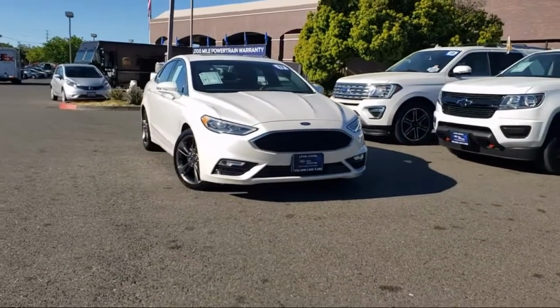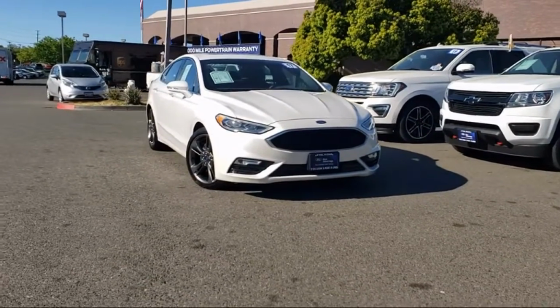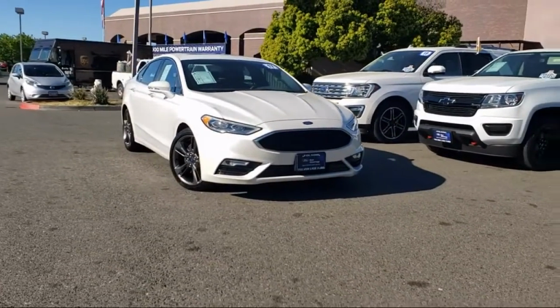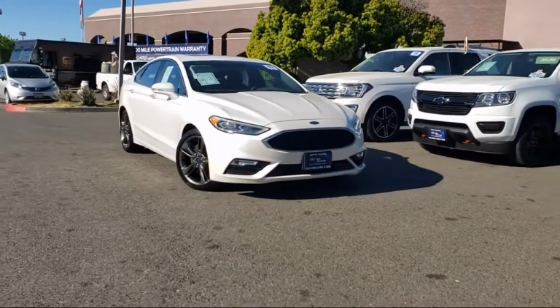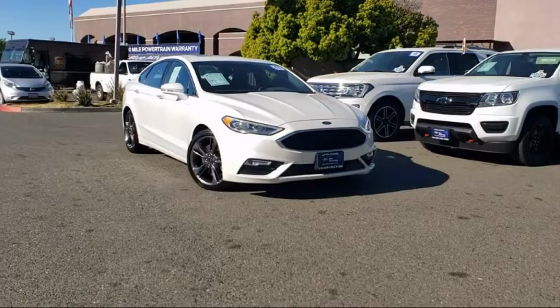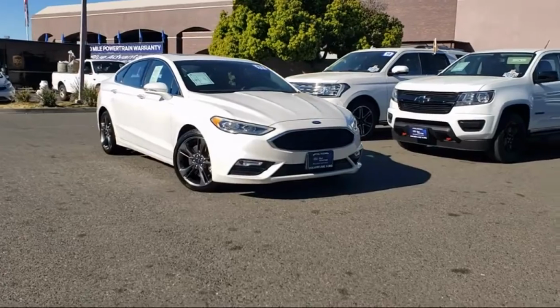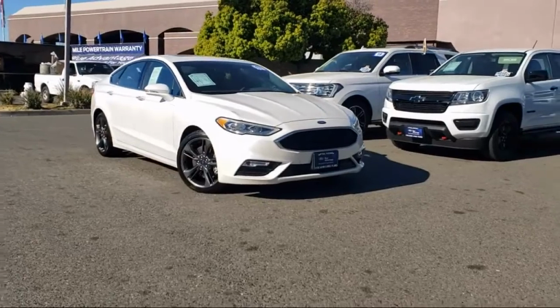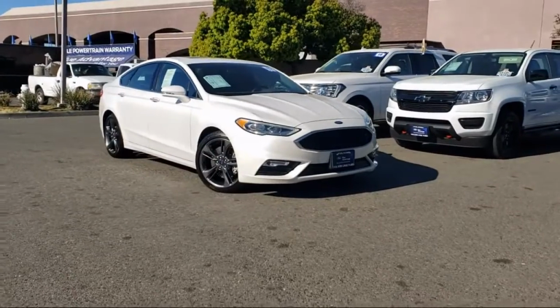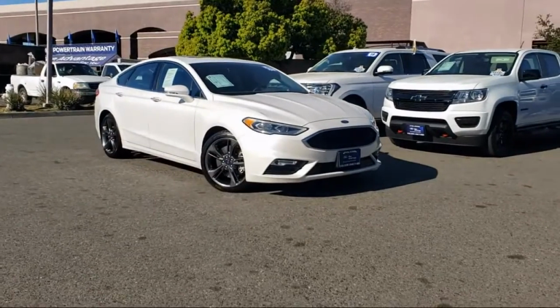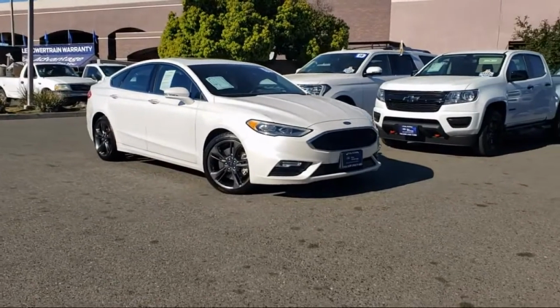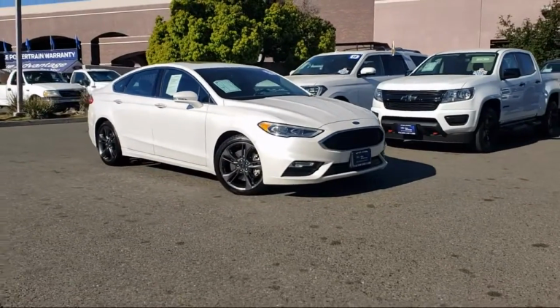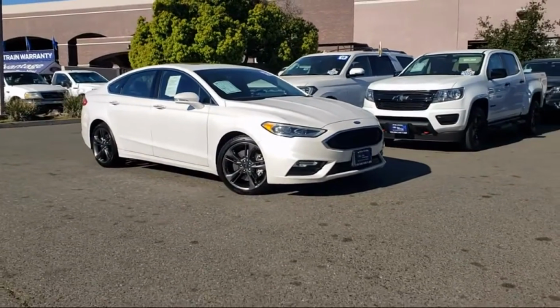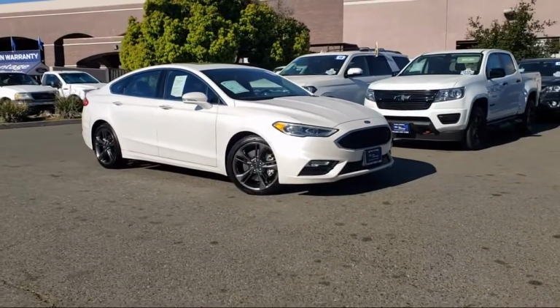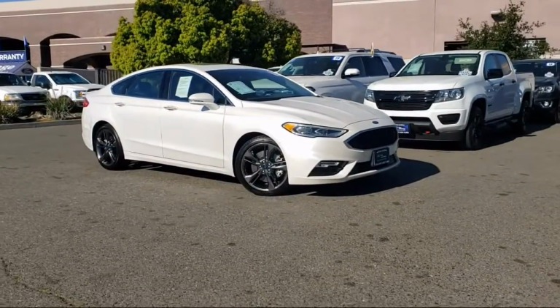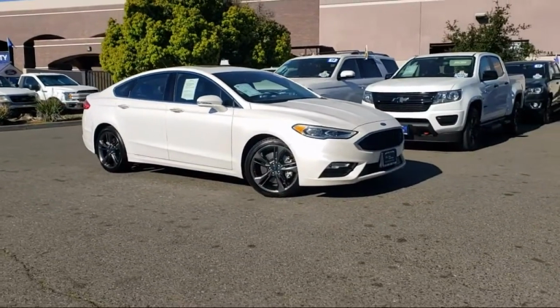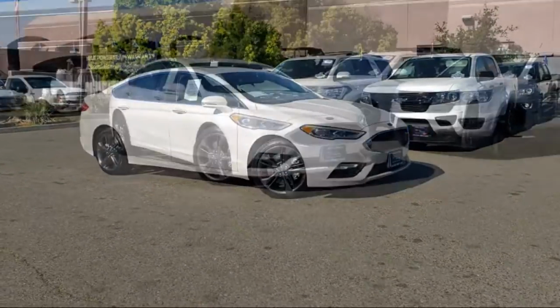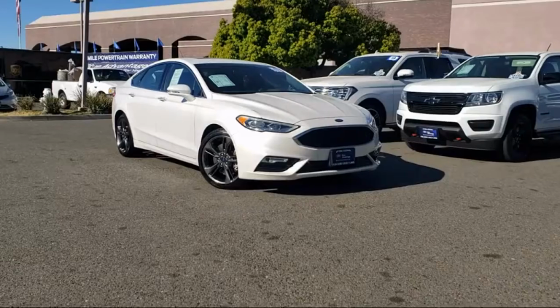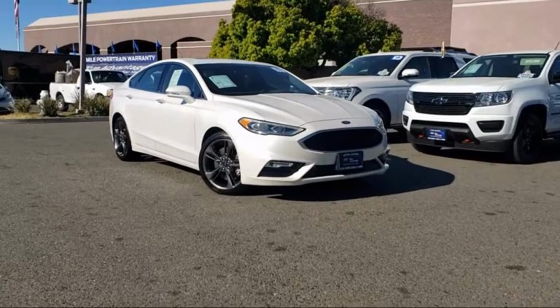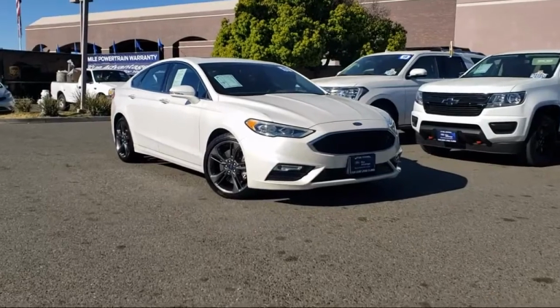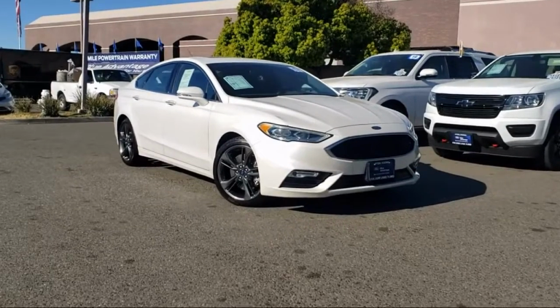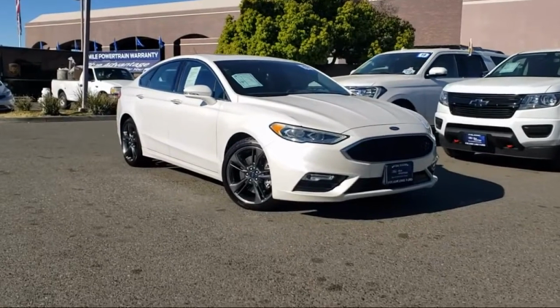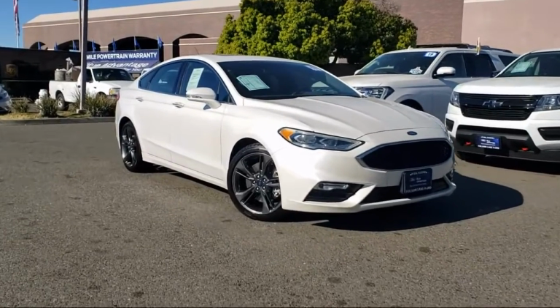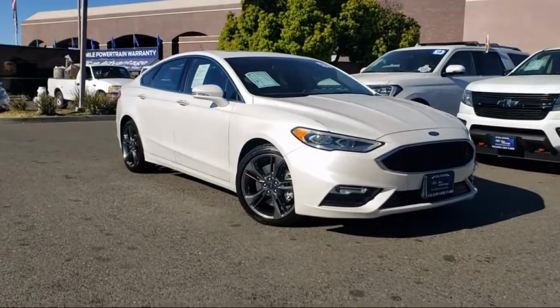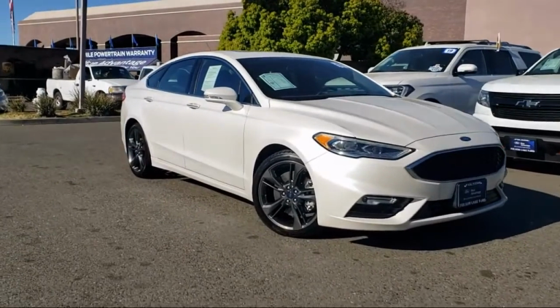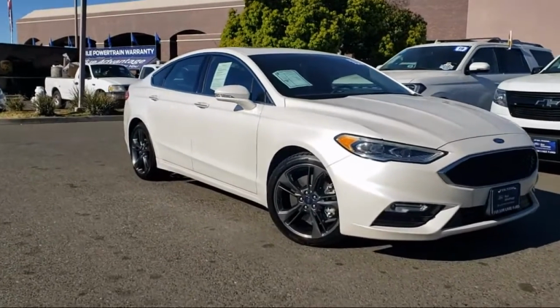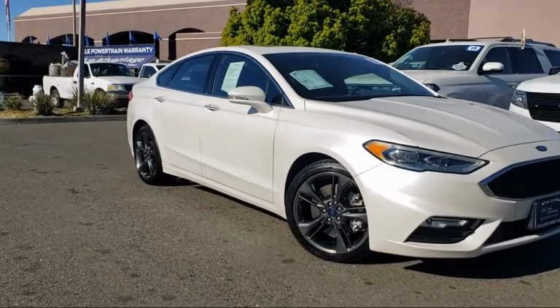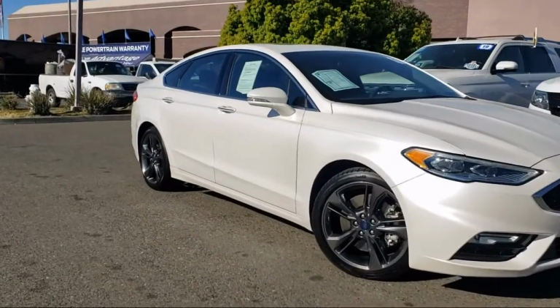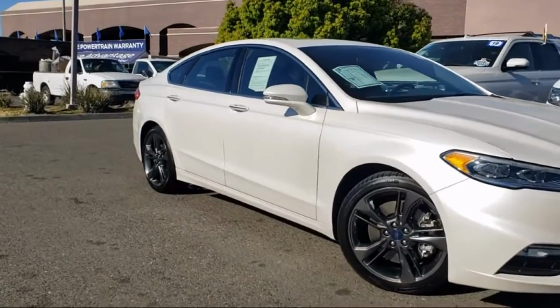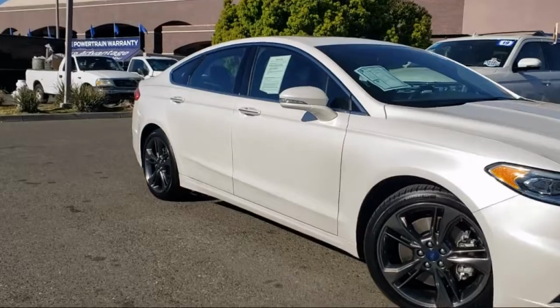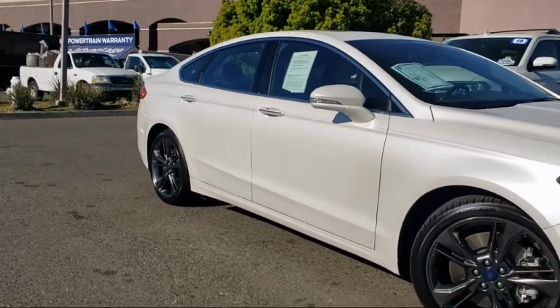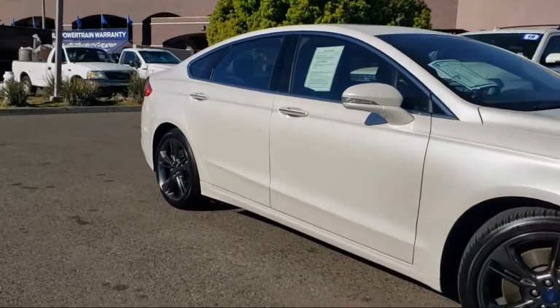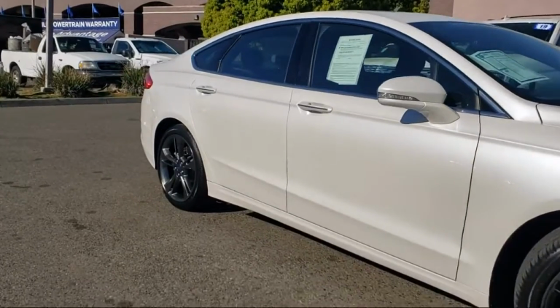It comes equipped with keyless entry, fully automatic headlights, heated door mirrors, rear view camera, dual front side impact airbags, split fold-down rear seat, and heated front seats.